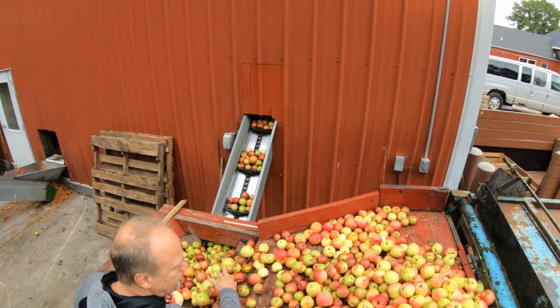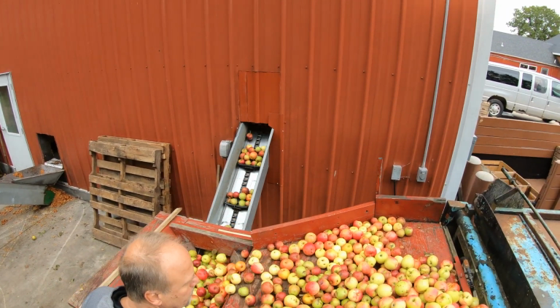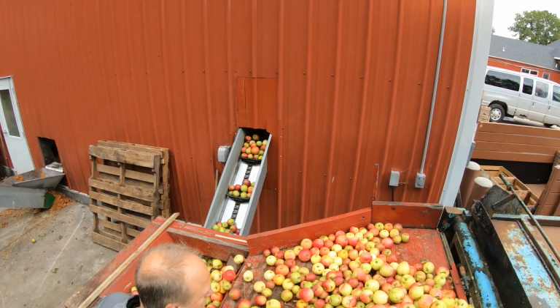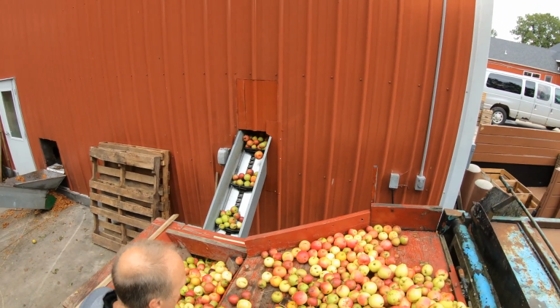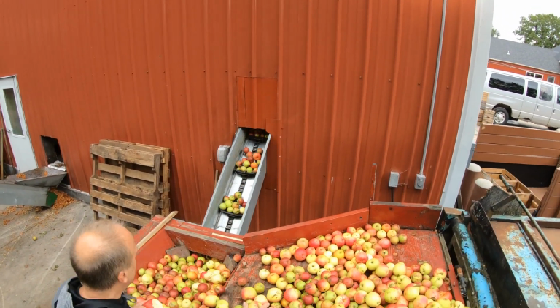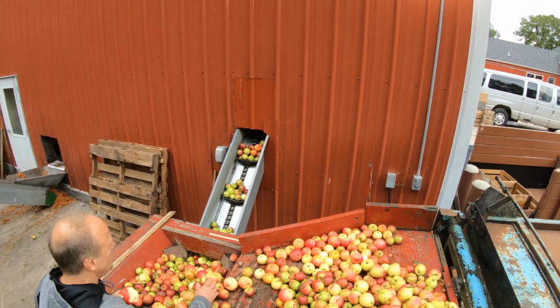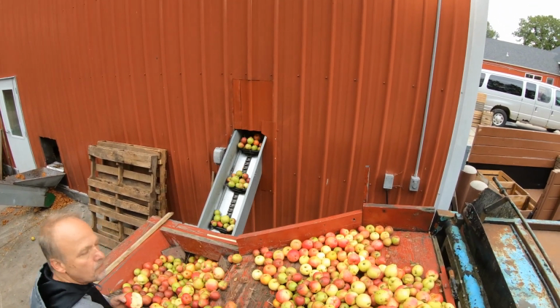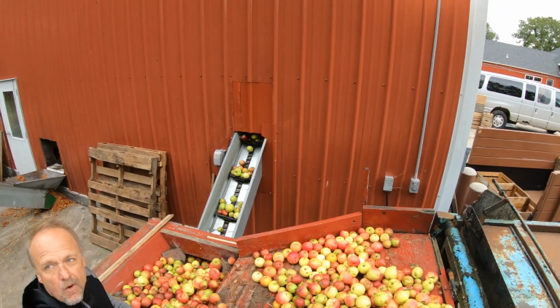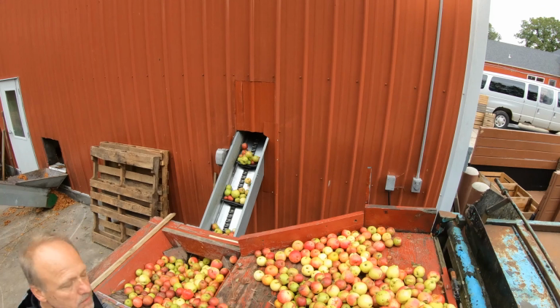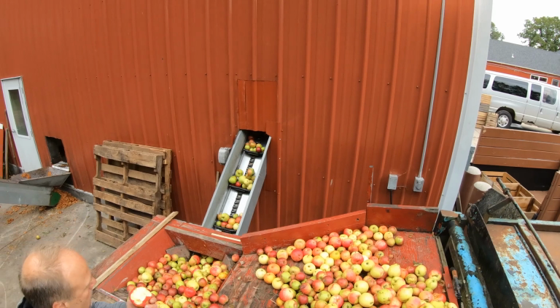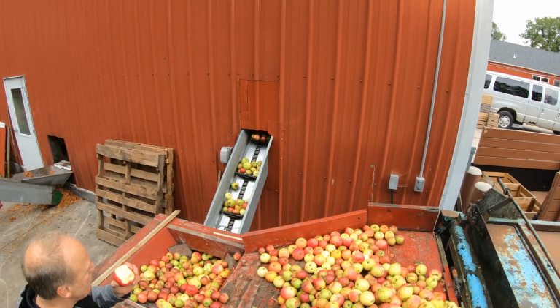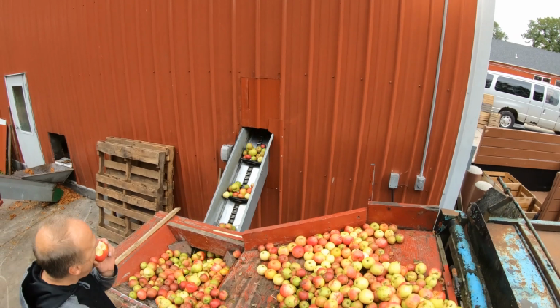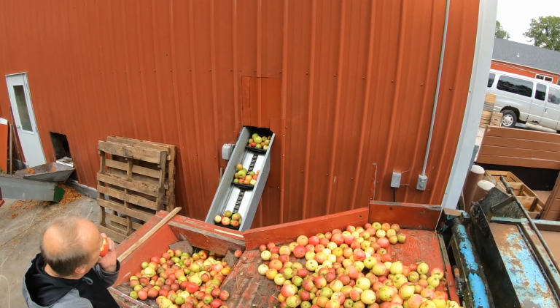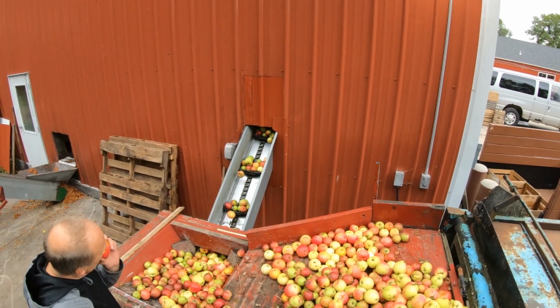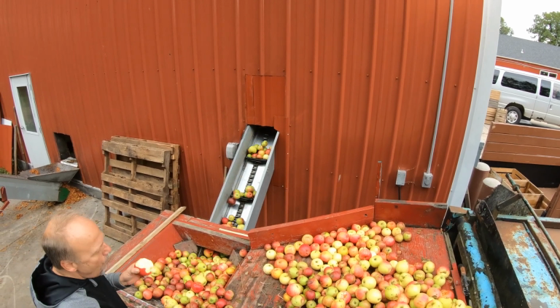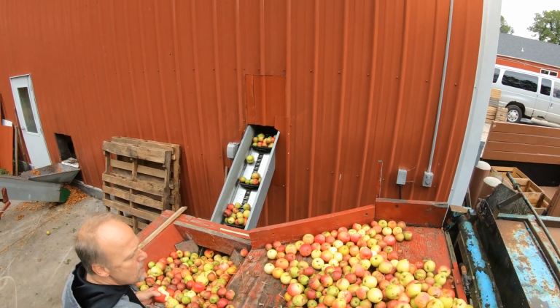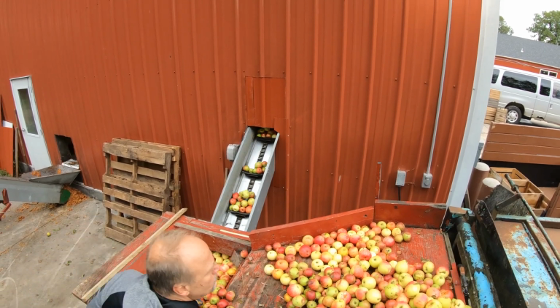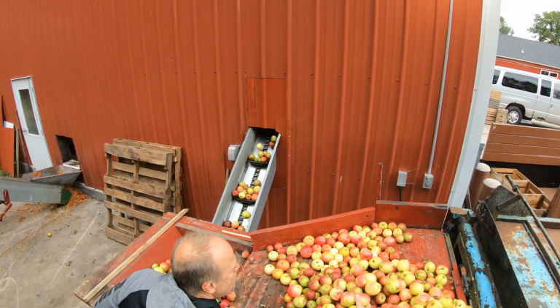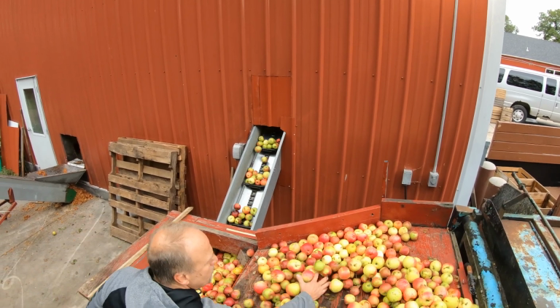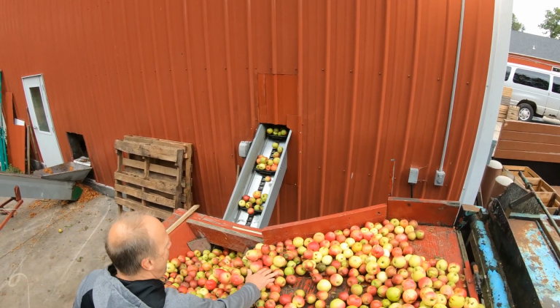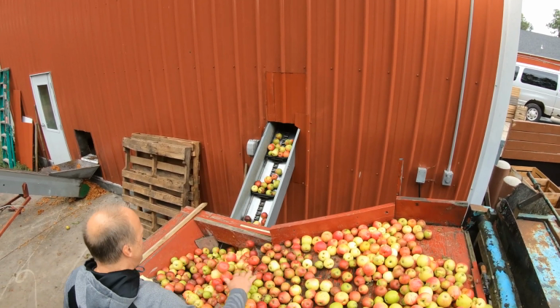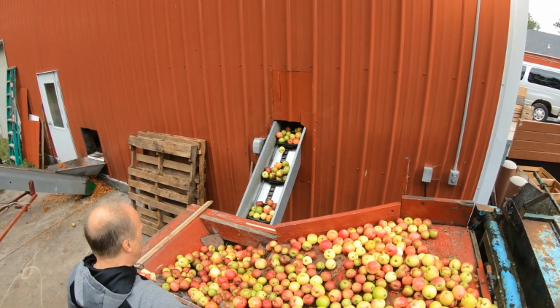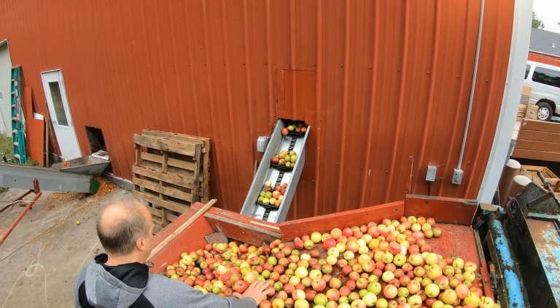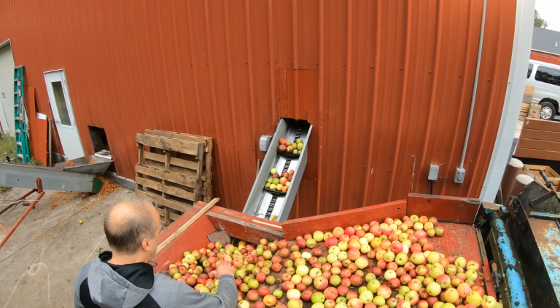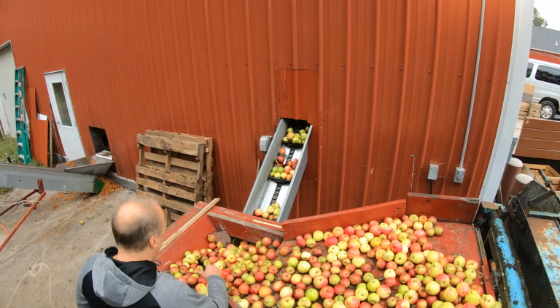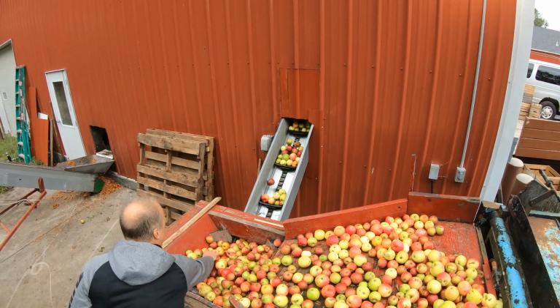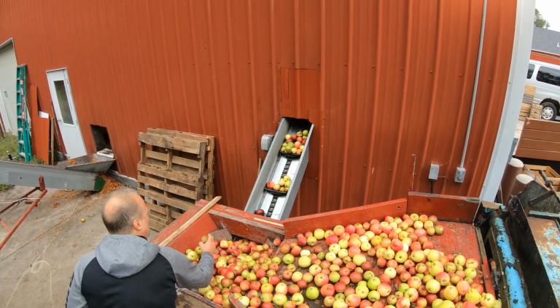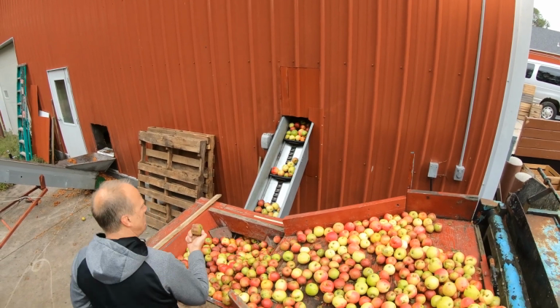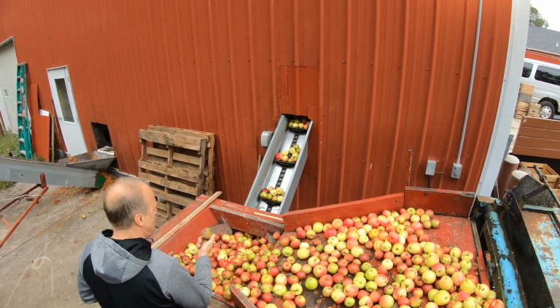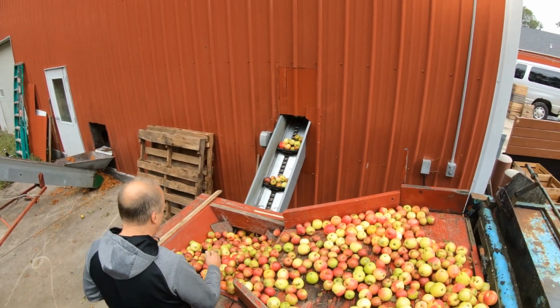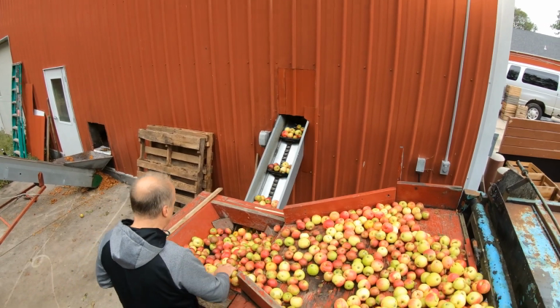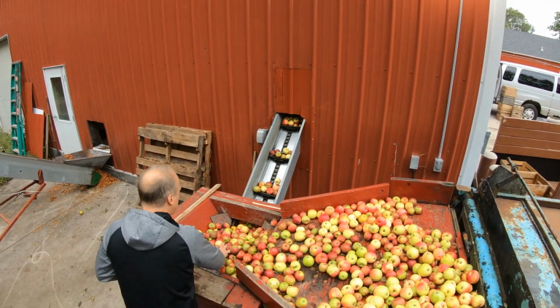The apples go into a hopper and are taken inside, where they go through a washer. Then they basically get pulverized, and then a big hydraulic press squeezes them out.